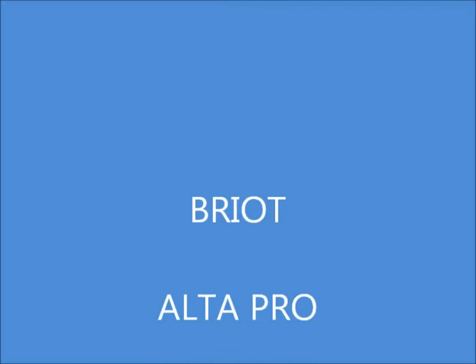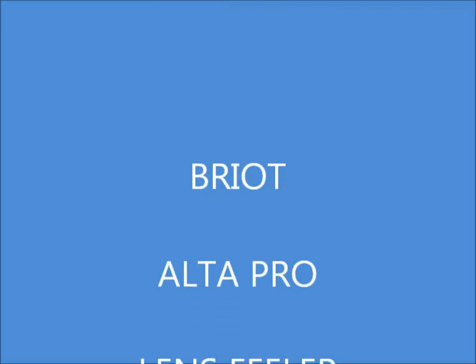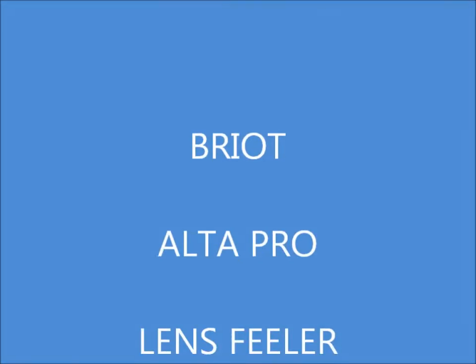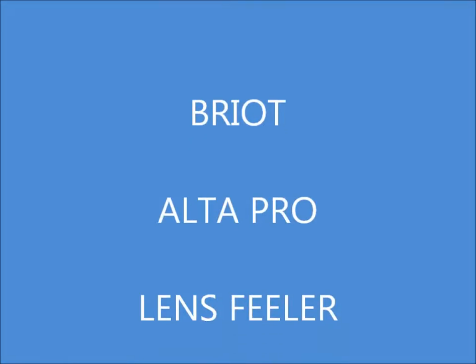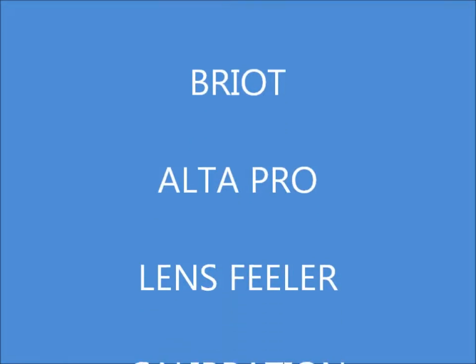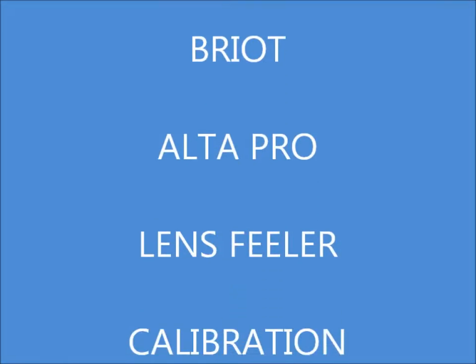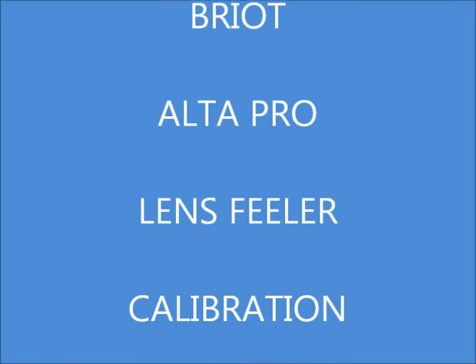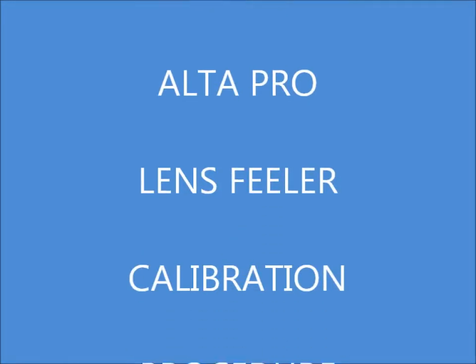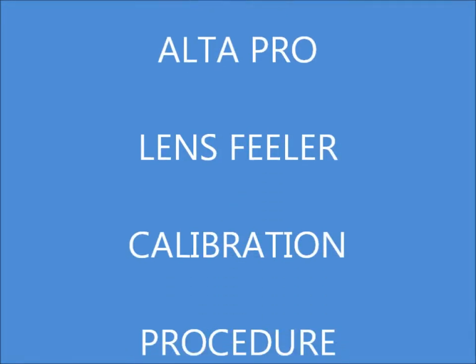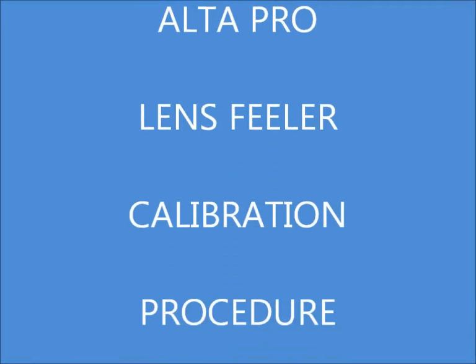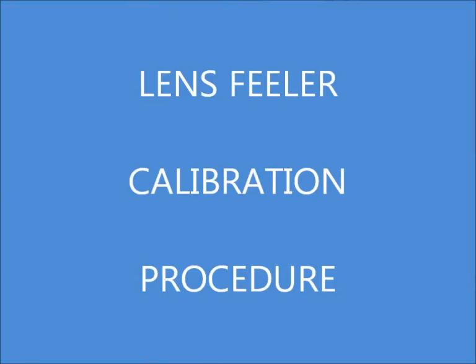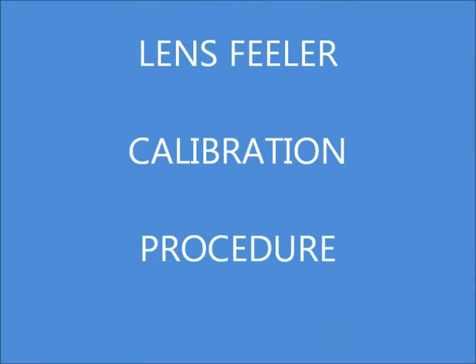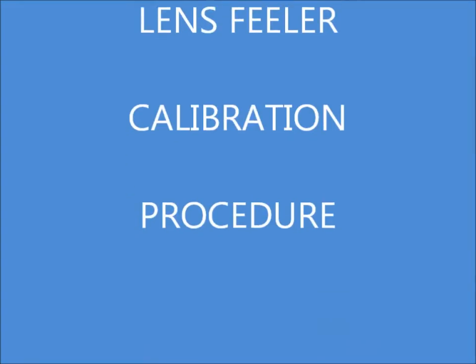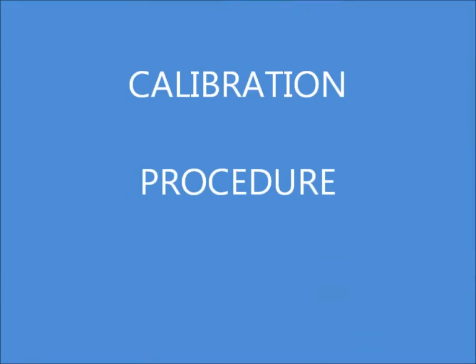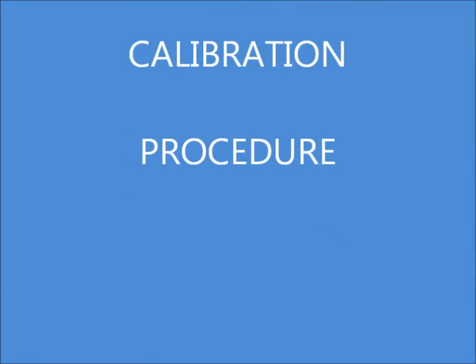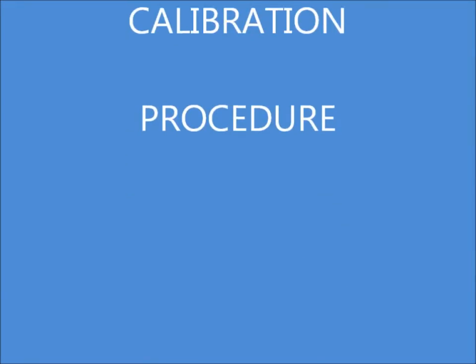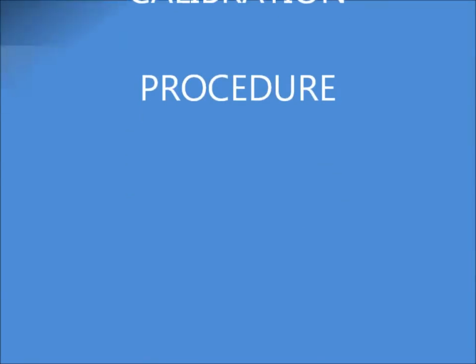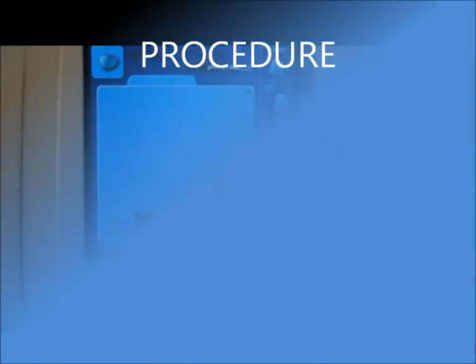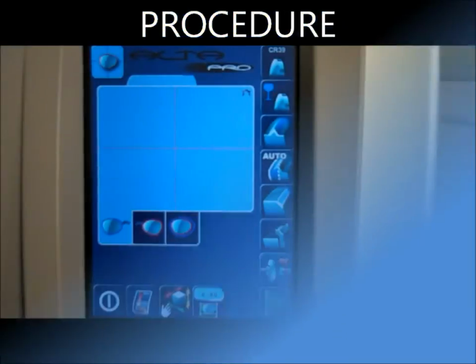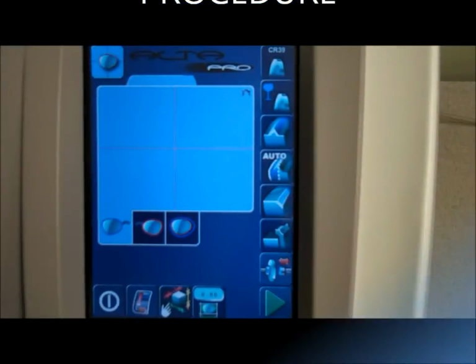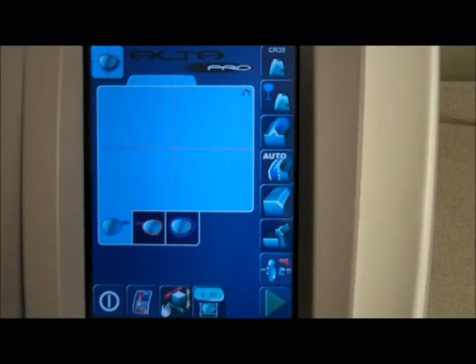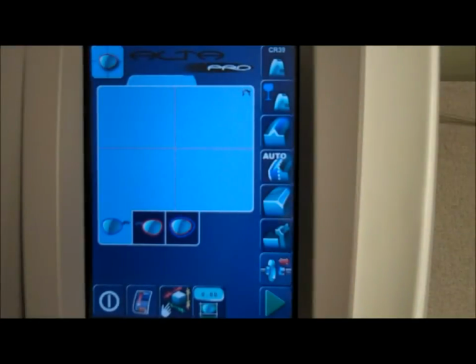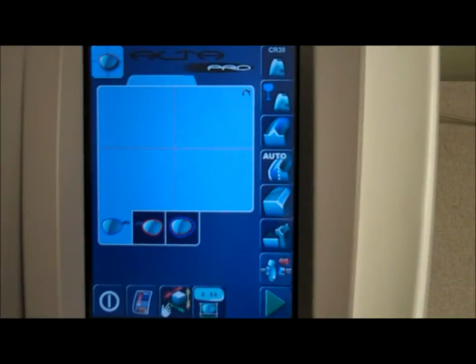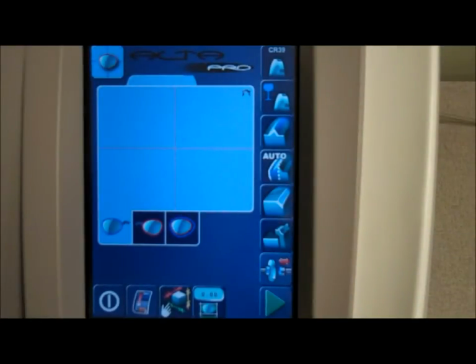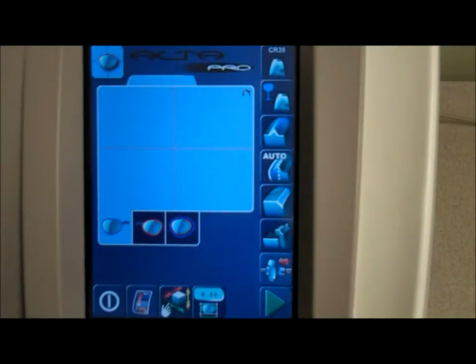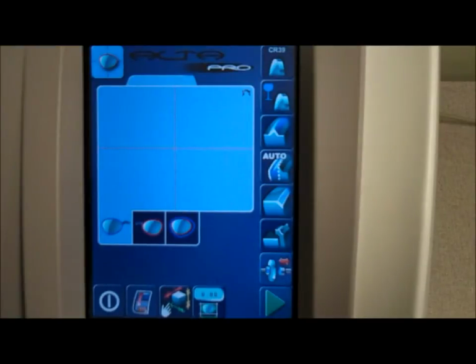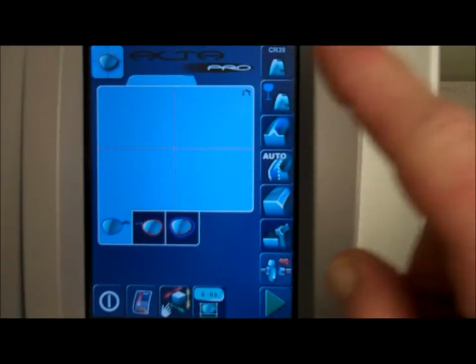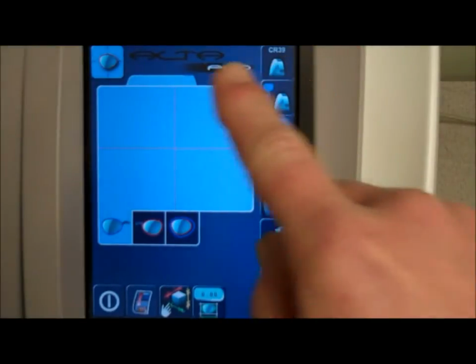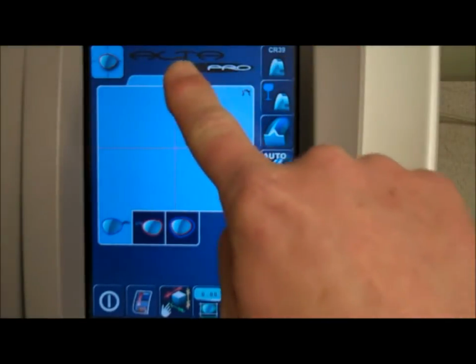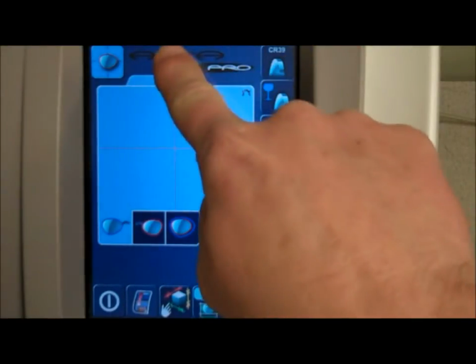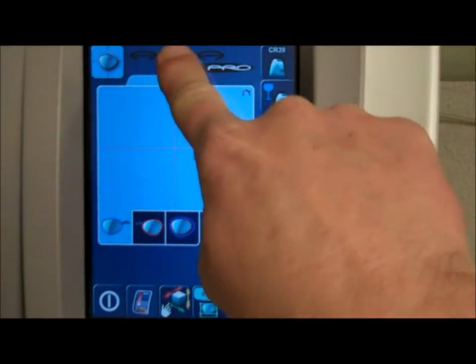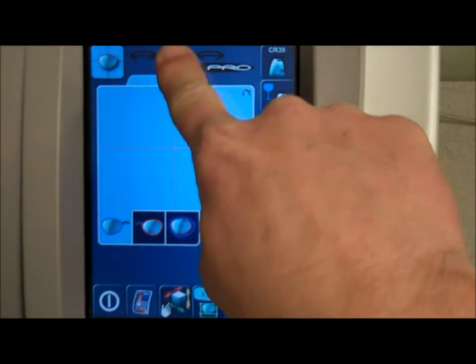Brio AltaPro Lens Feler Calibration Procedure. Using the touch screen, select AltaPro listed at the top of the display to enter the accessories page.